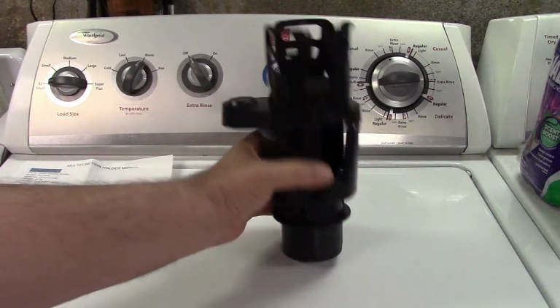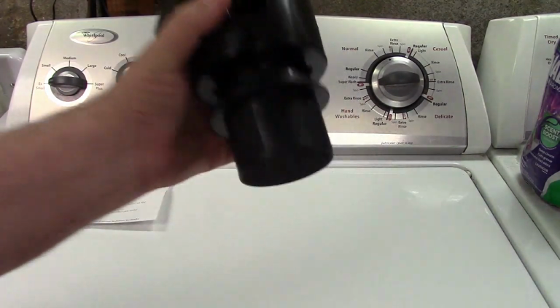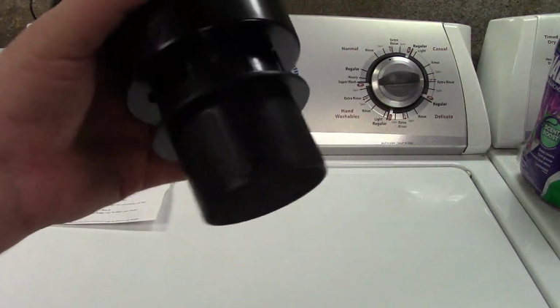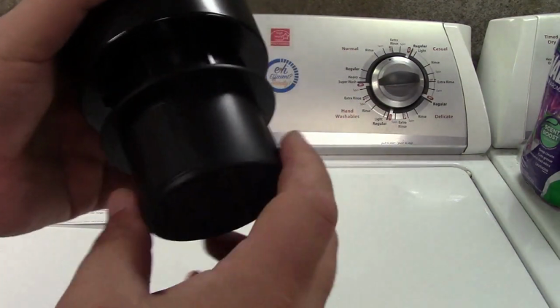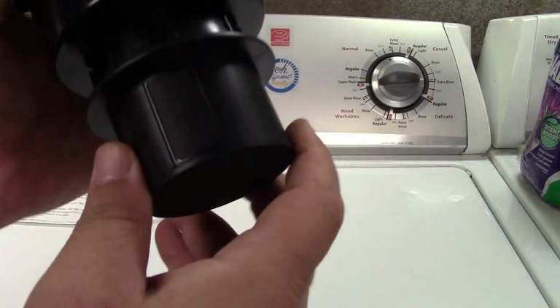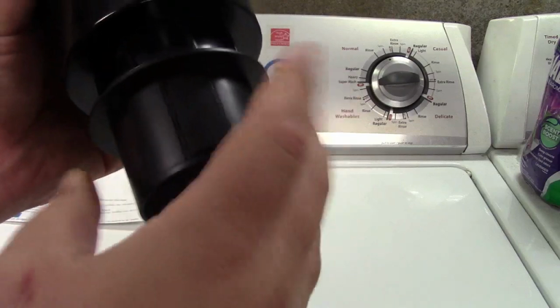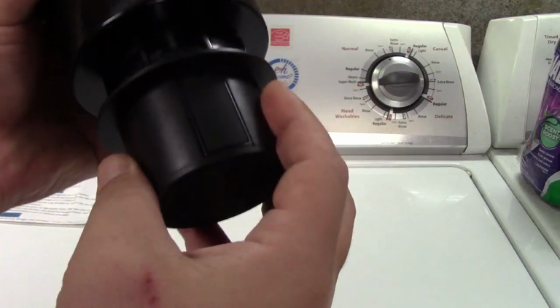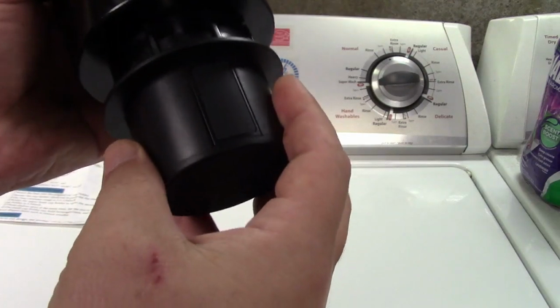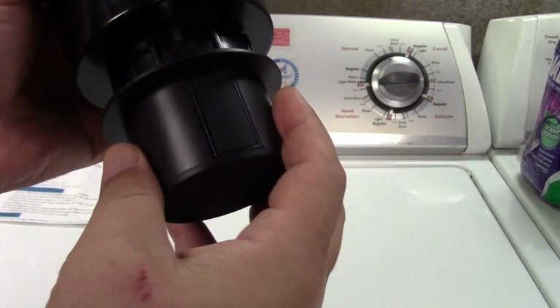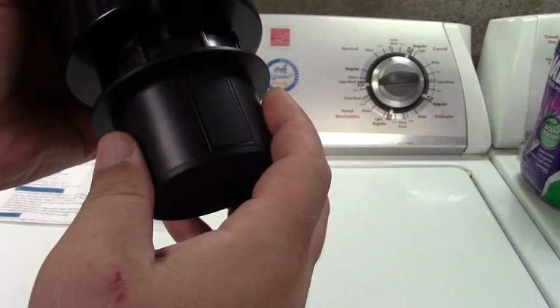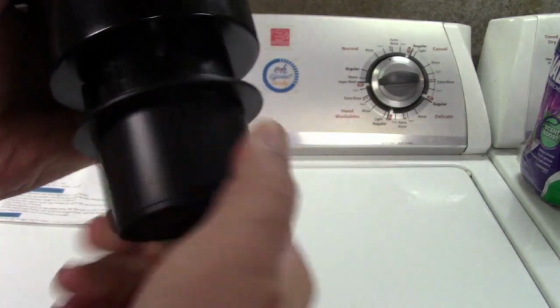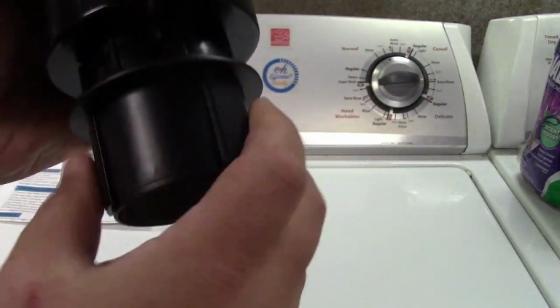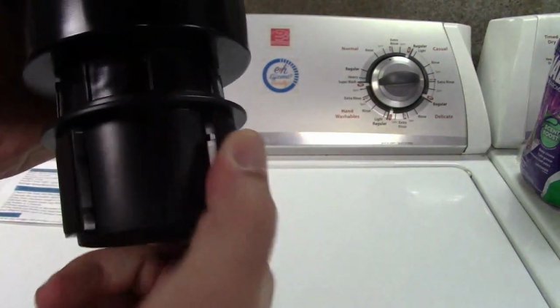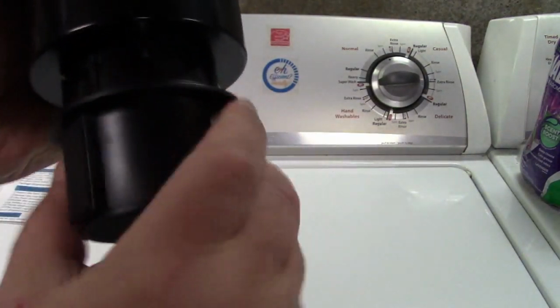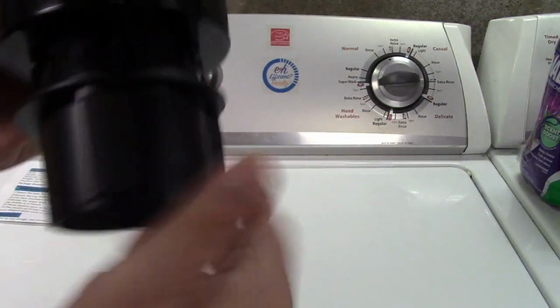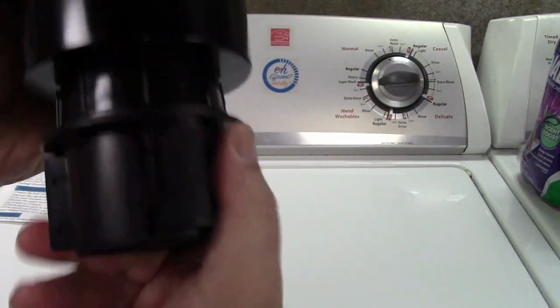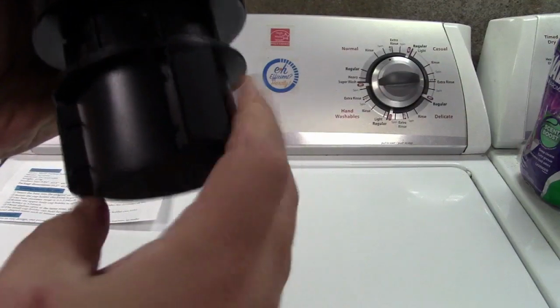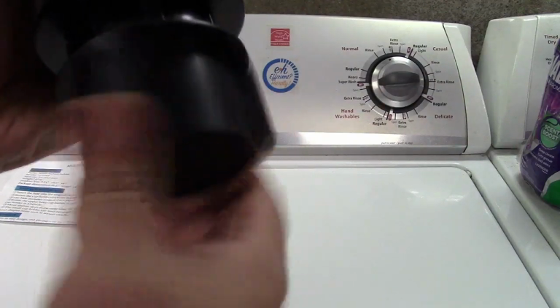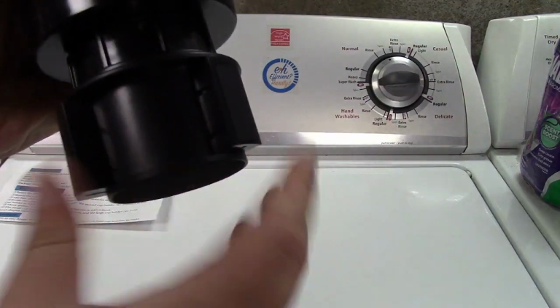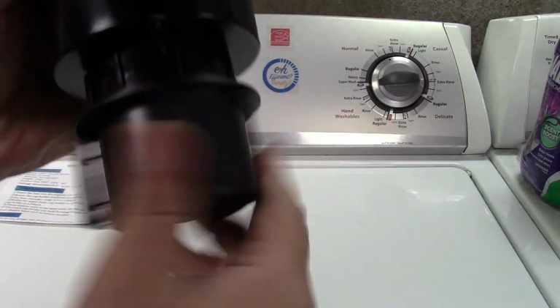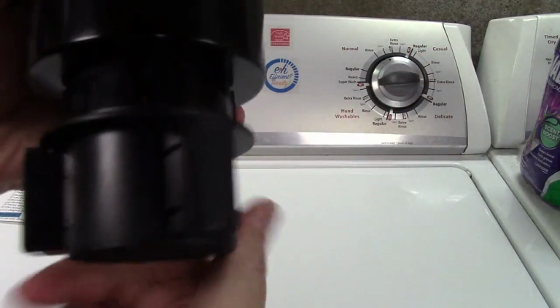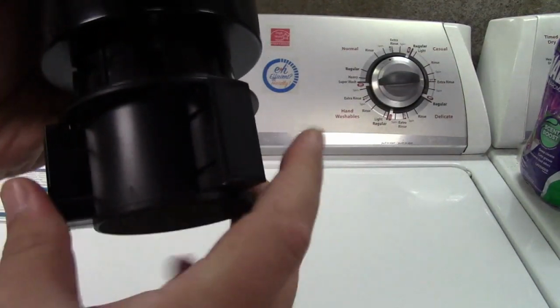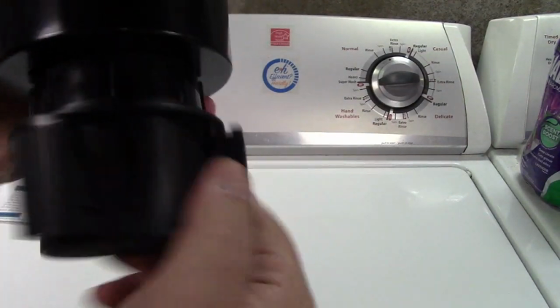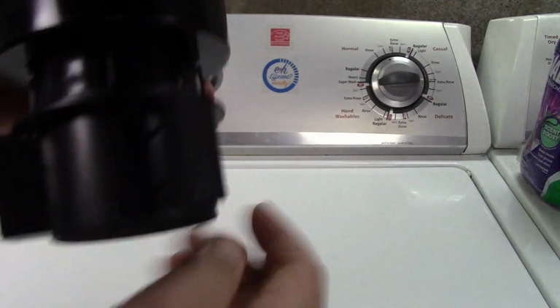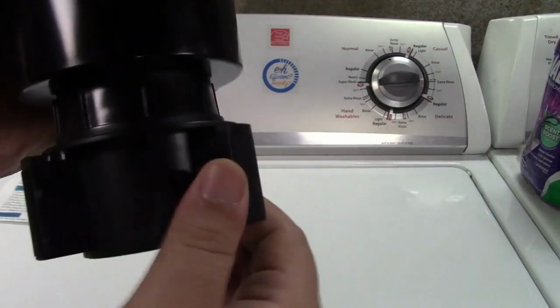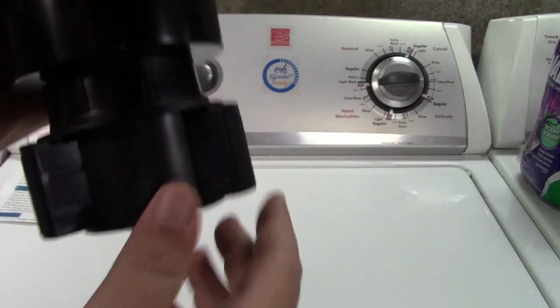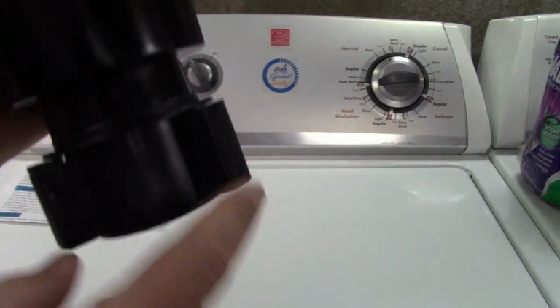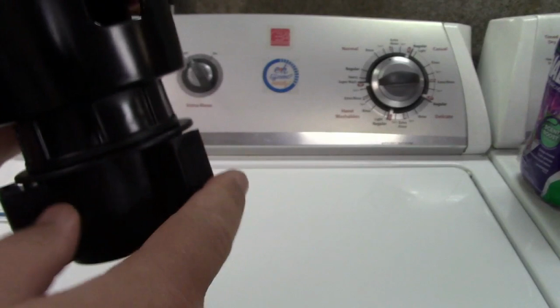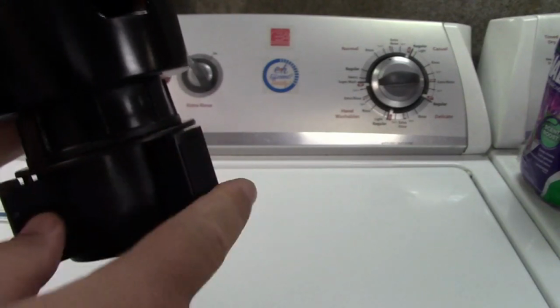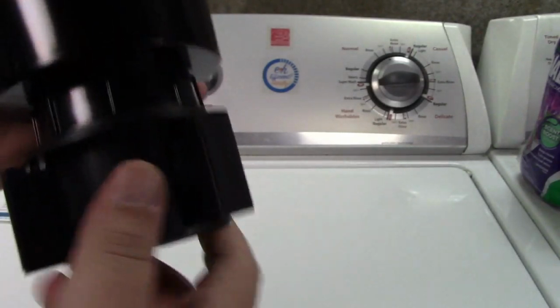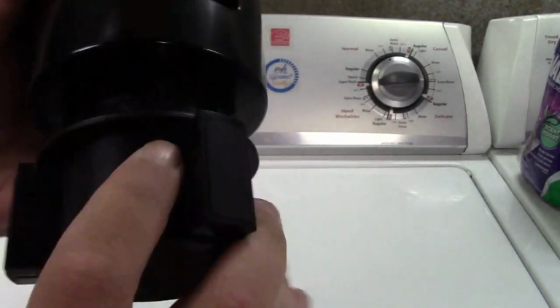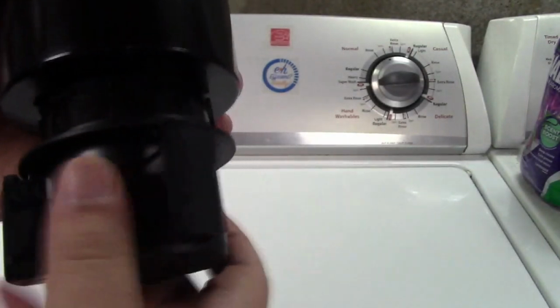The way this works is very simple. You put this piece in your car's cup holder and turn it. As you do that, you can see these legs come out like that, so it will lock in to your car's cup holder. There's rubber on it so it won't damage it.